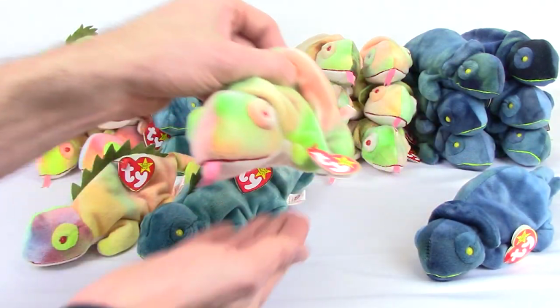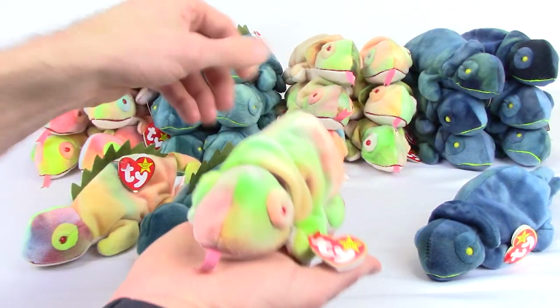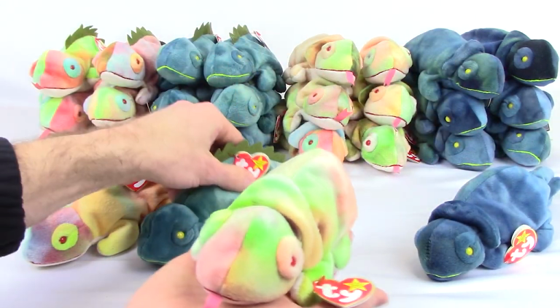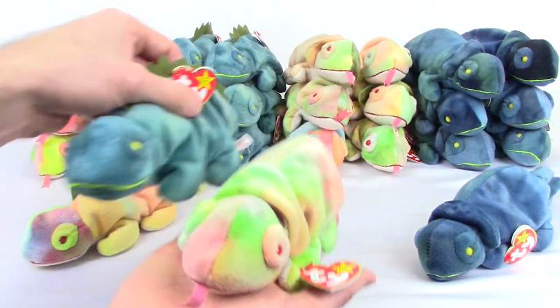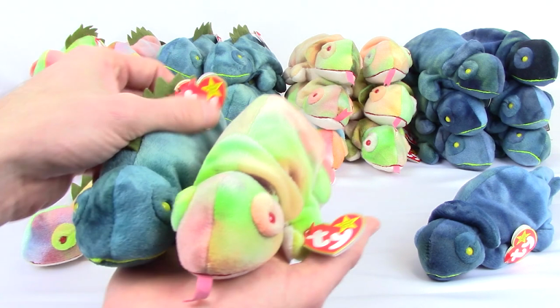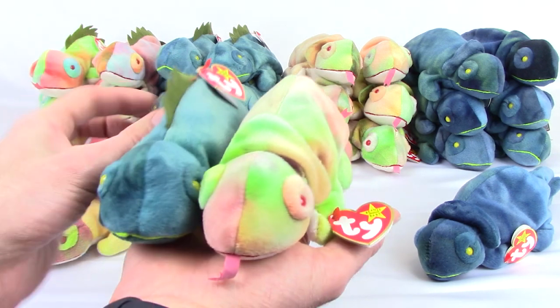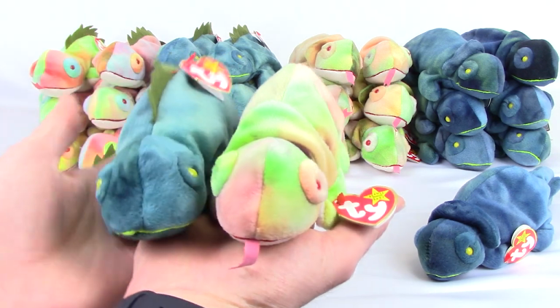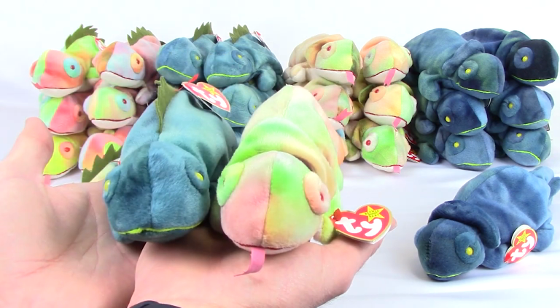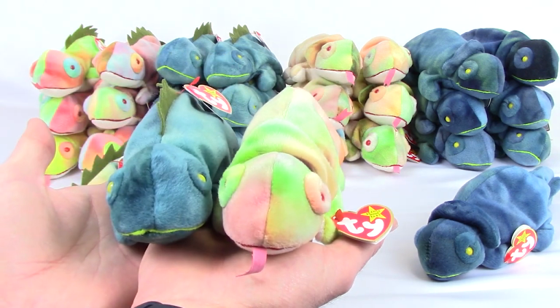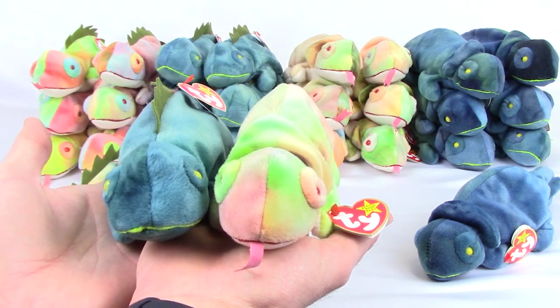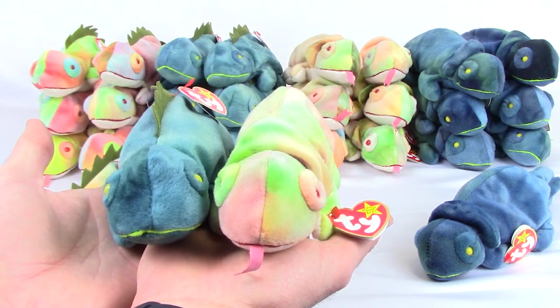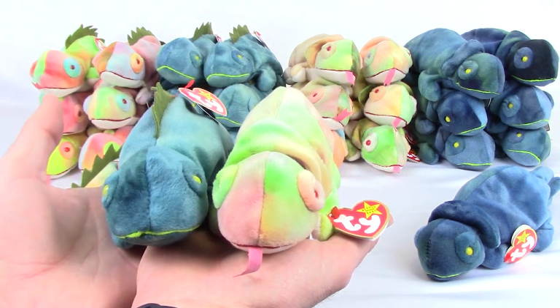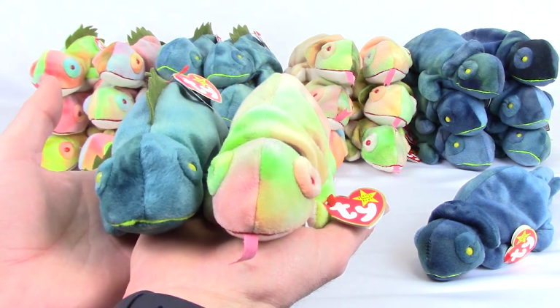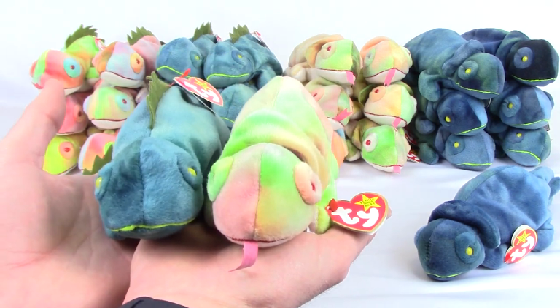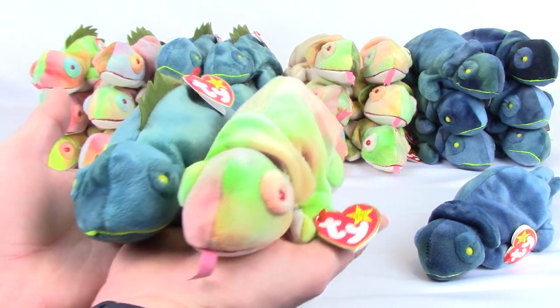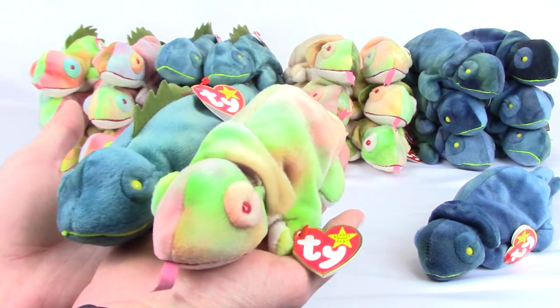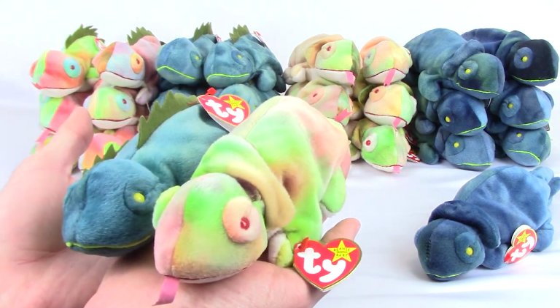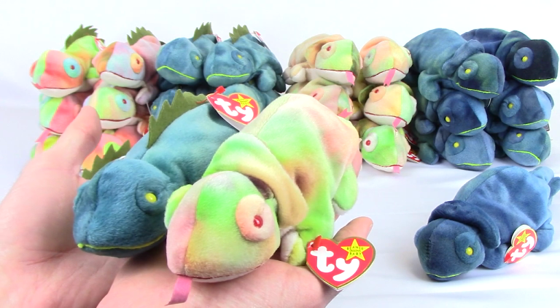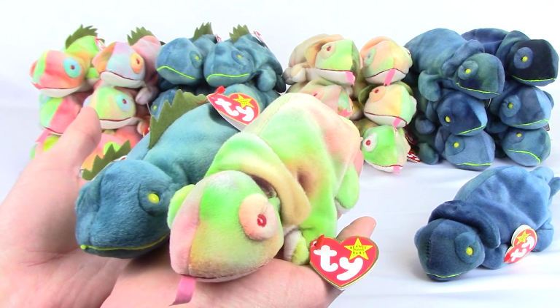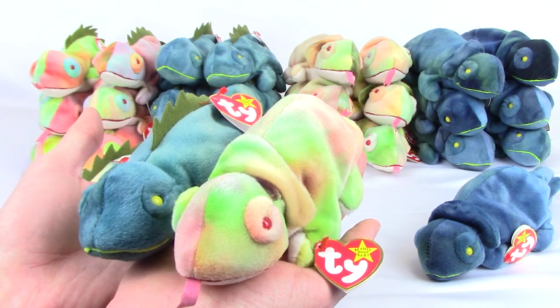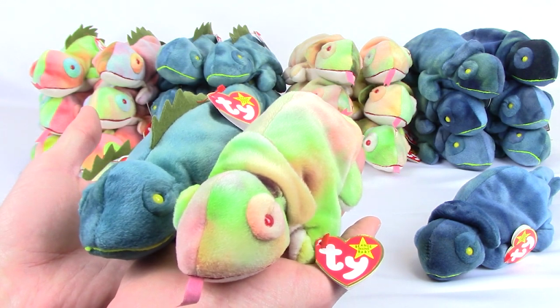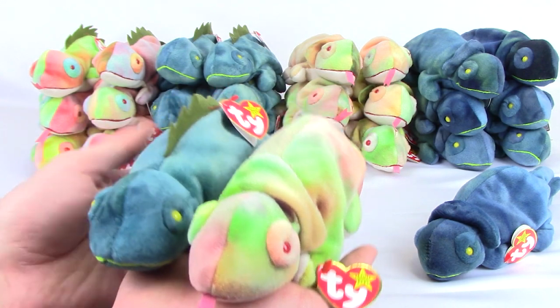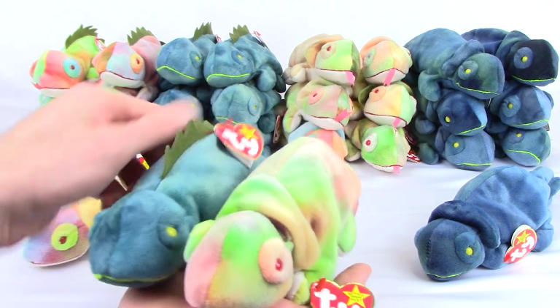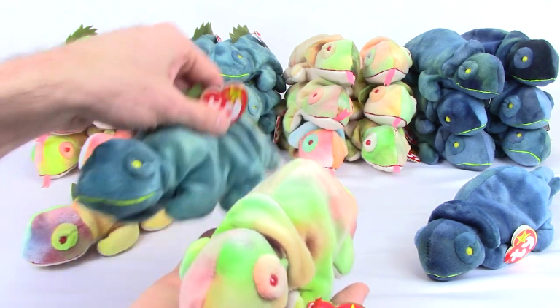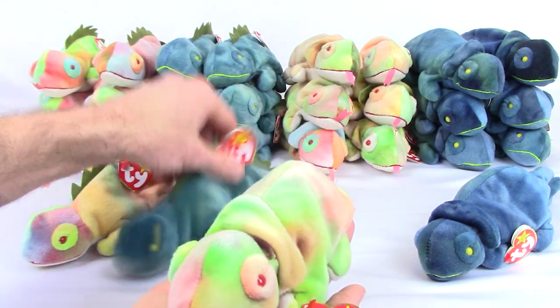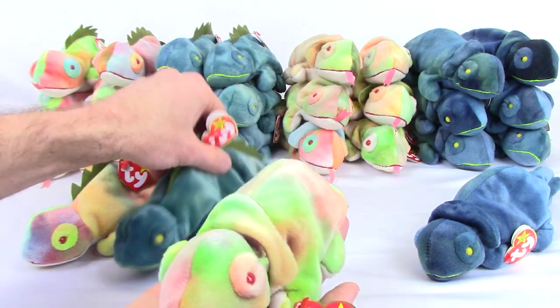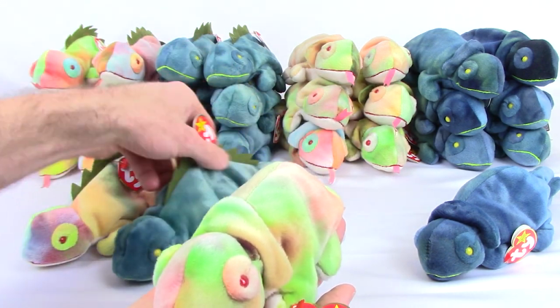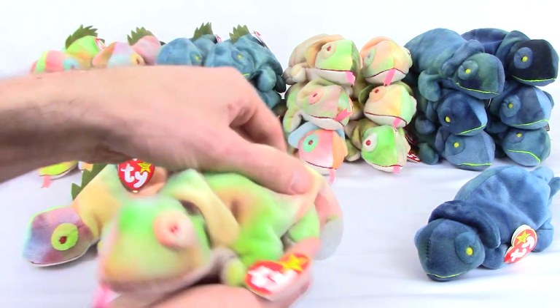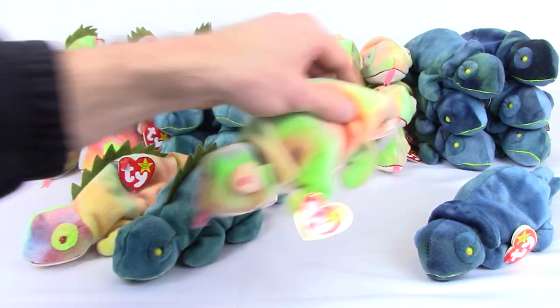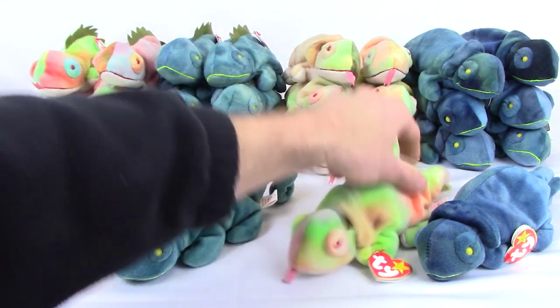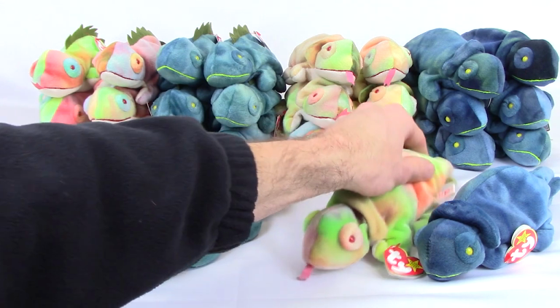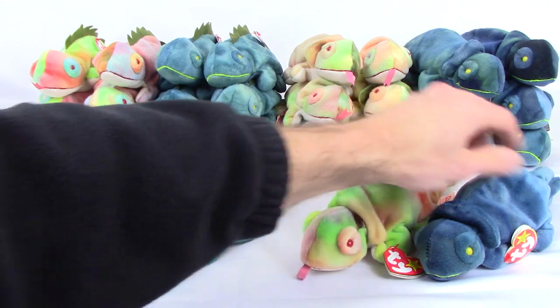The two versions here in the middle are the corrected ones — these are the ones that came out second. As you can see, the iguana has the spikes and the dark blue material like it's supposed to, and the chameleon has the collar and is tie-dyed.